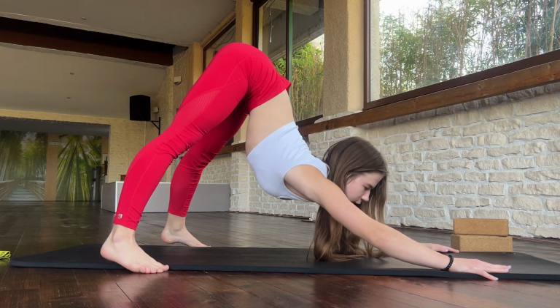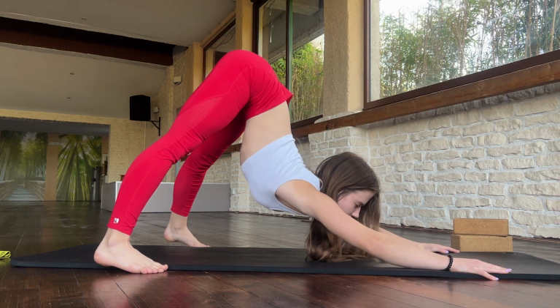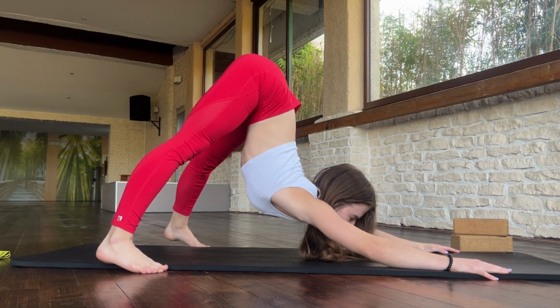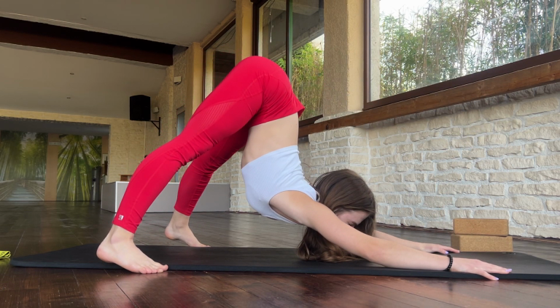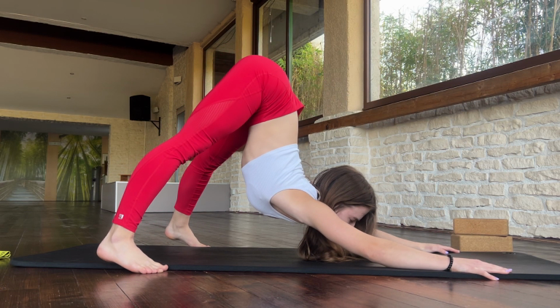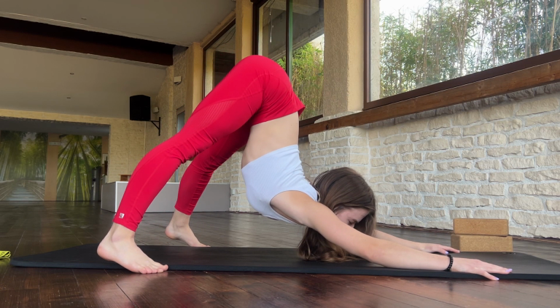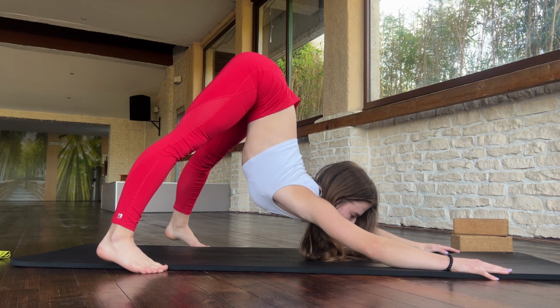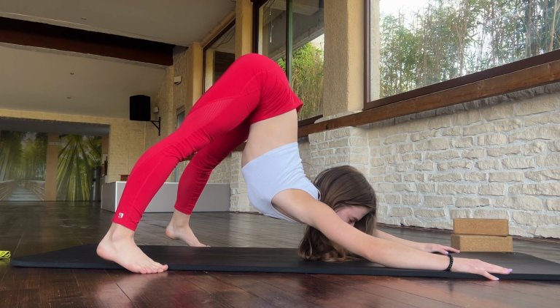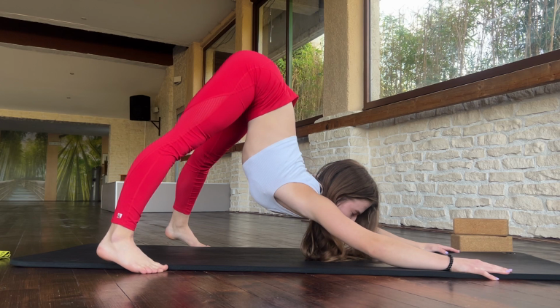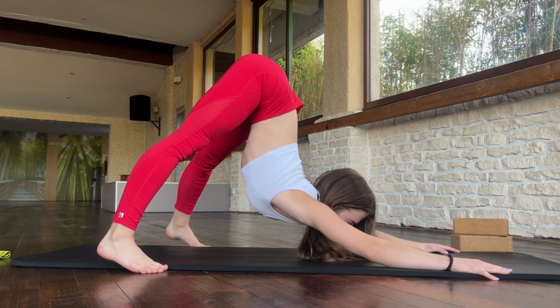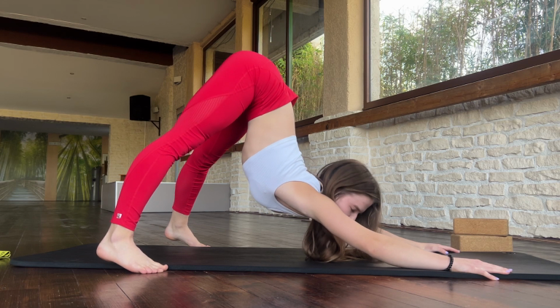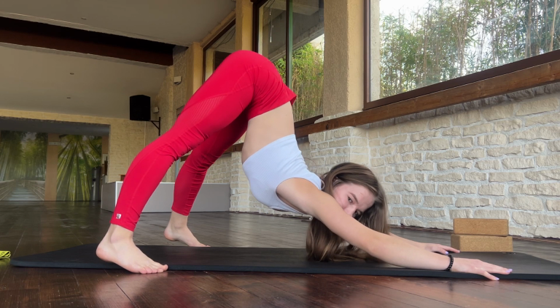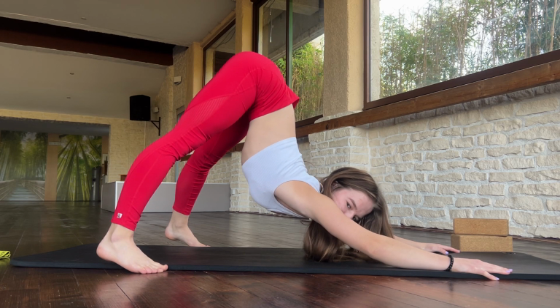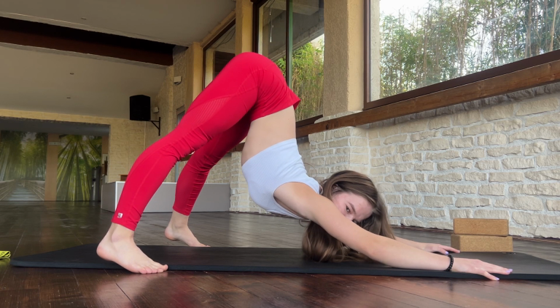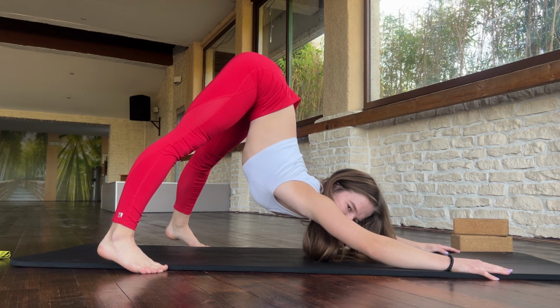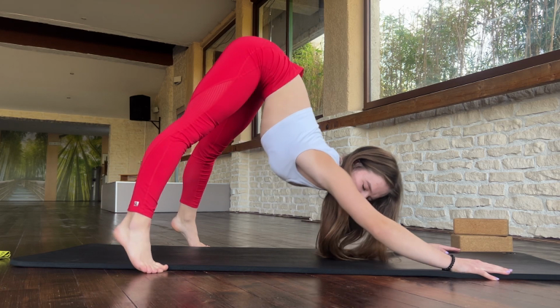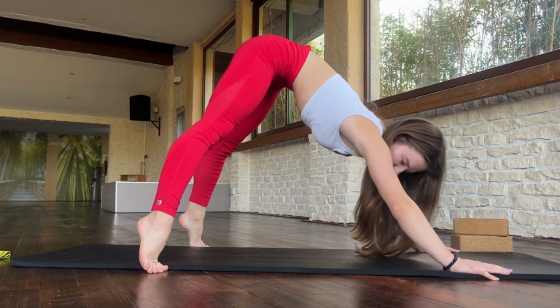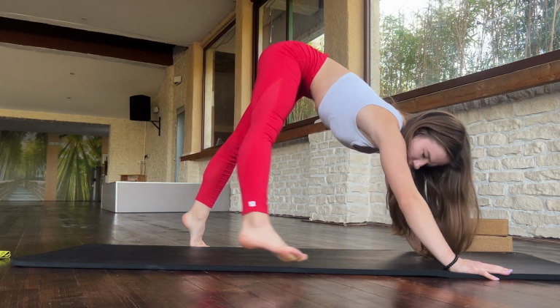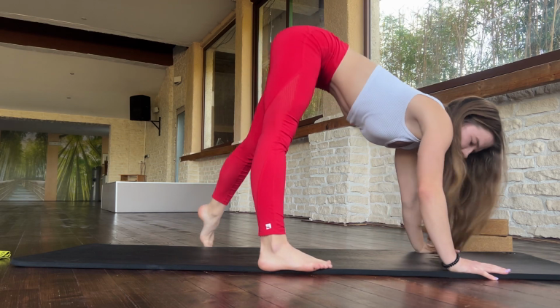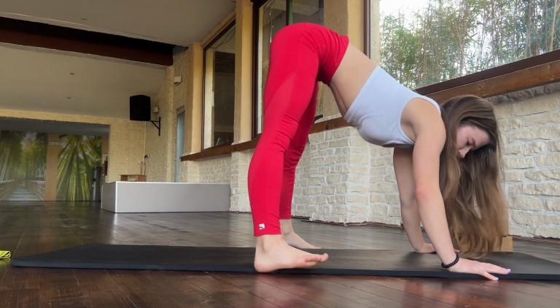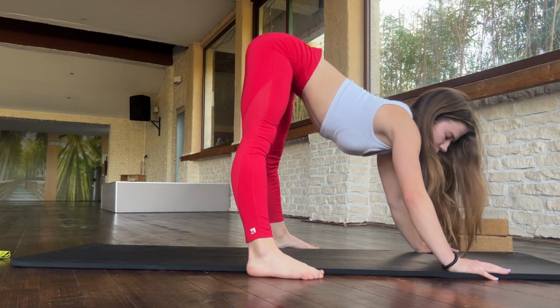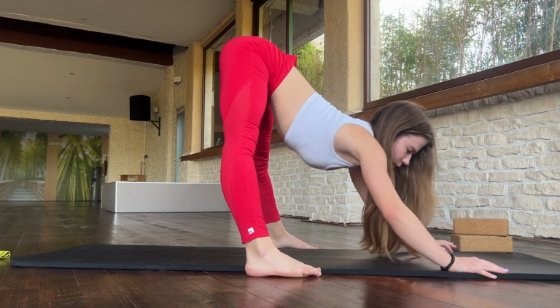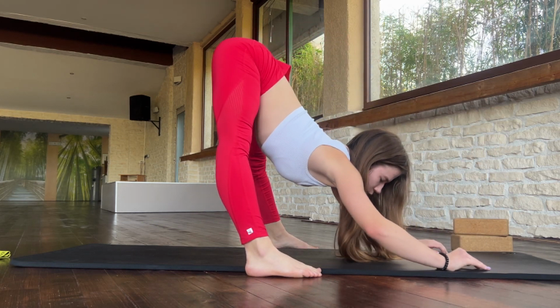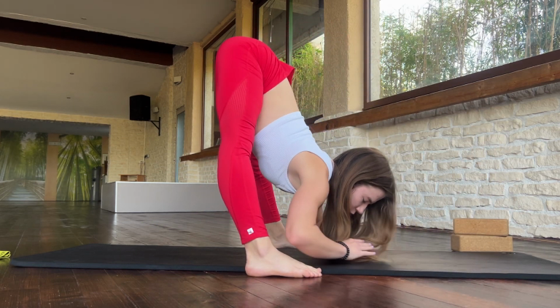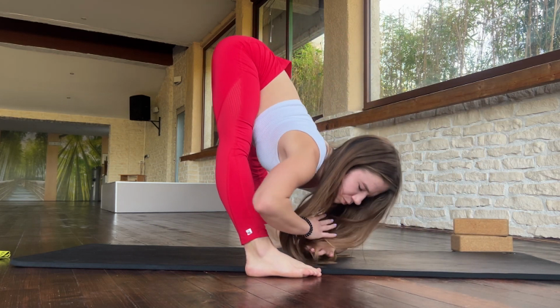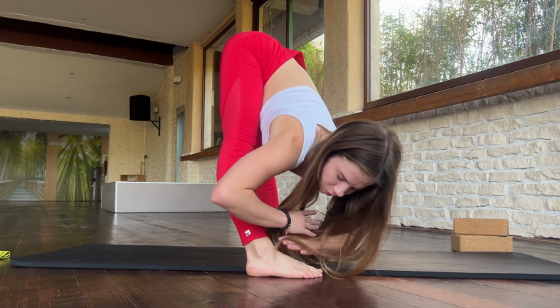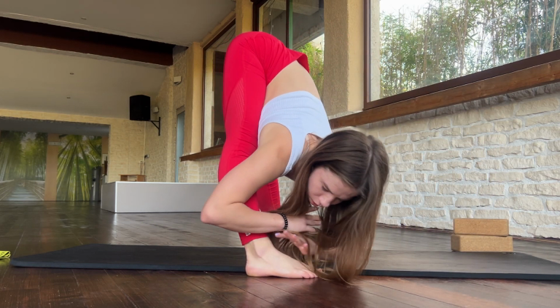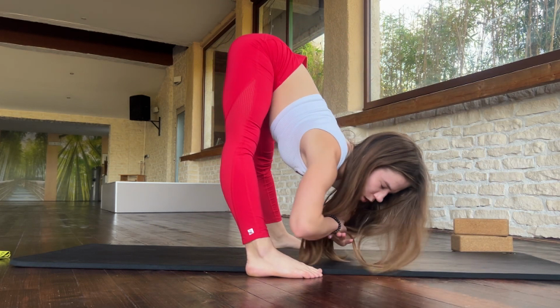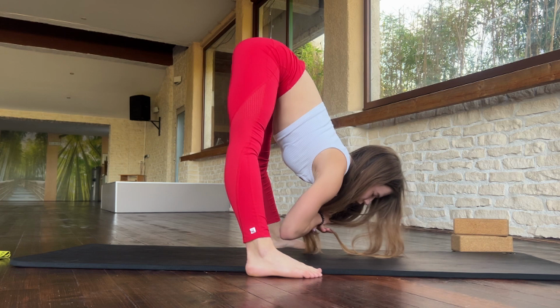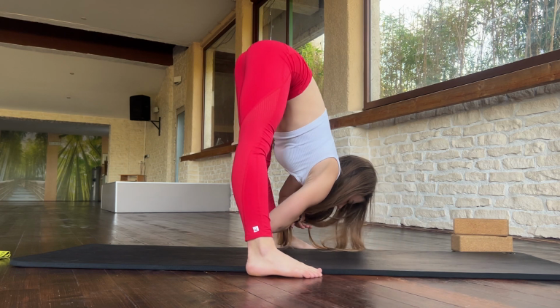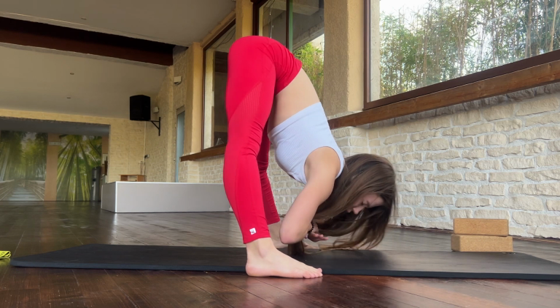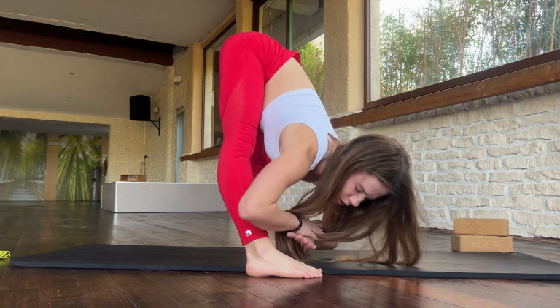And now stay in this position. Try to go with your chest as down as you can. And walk in this position.